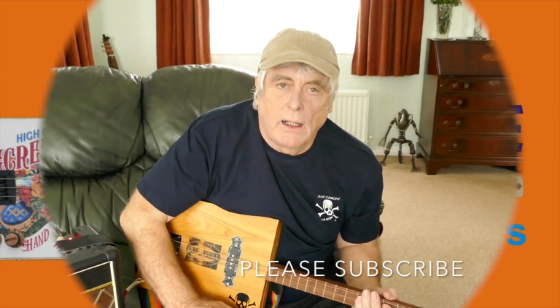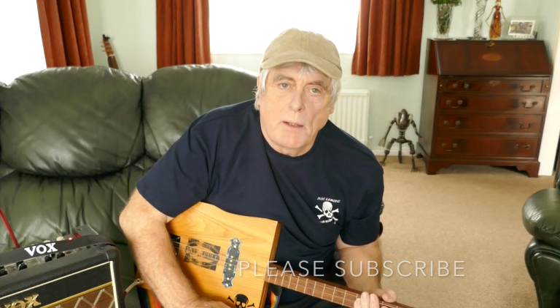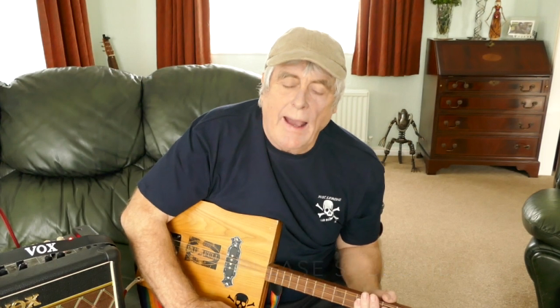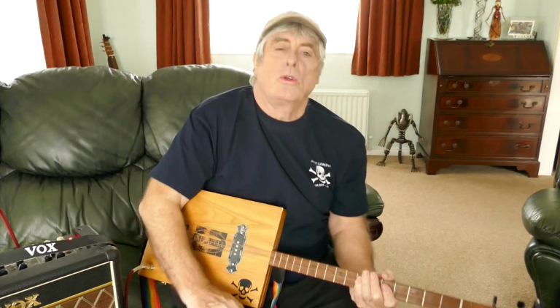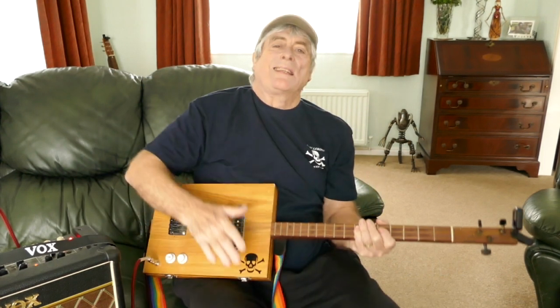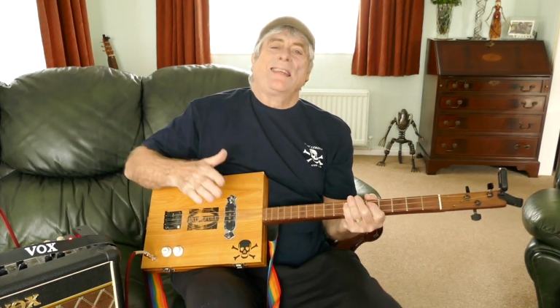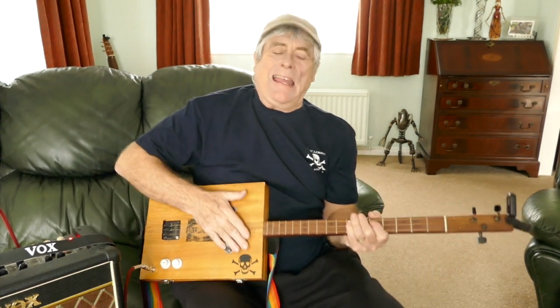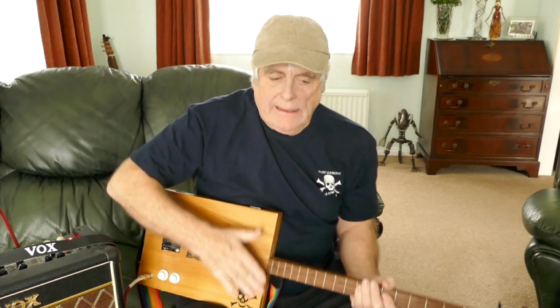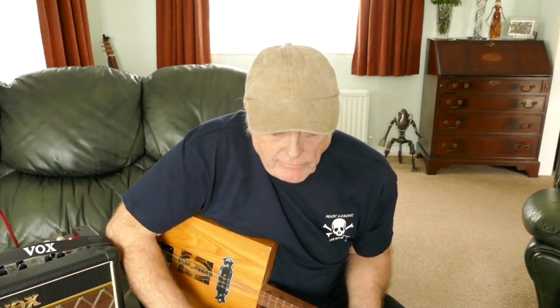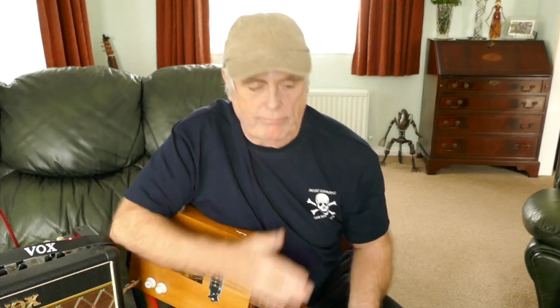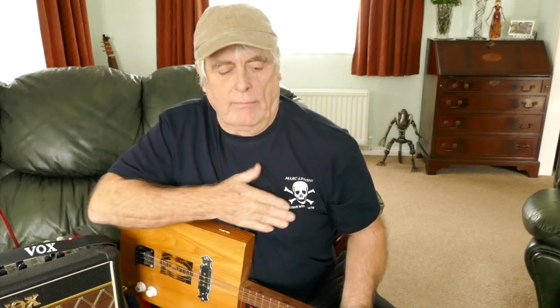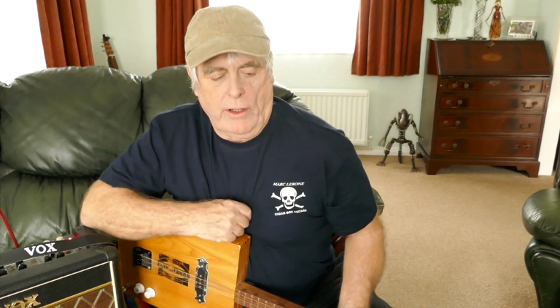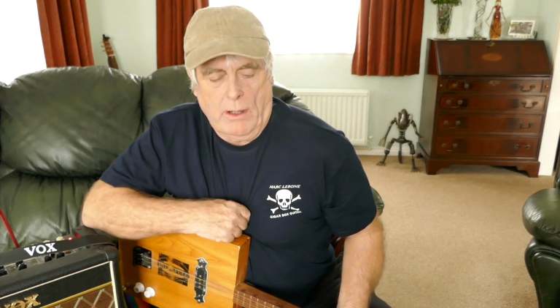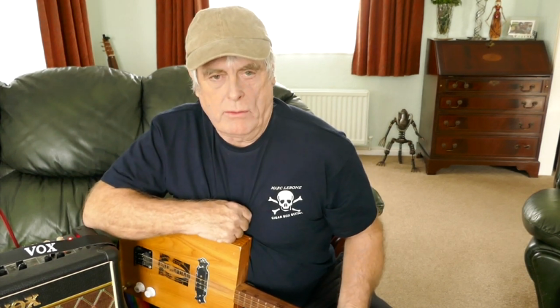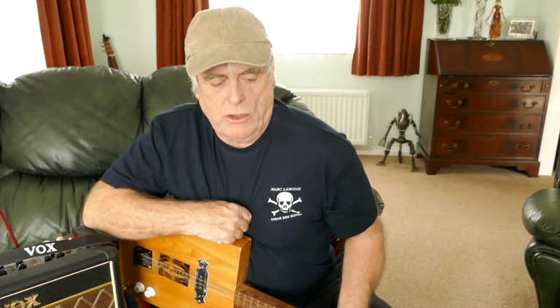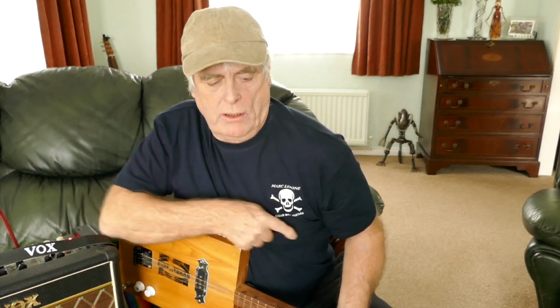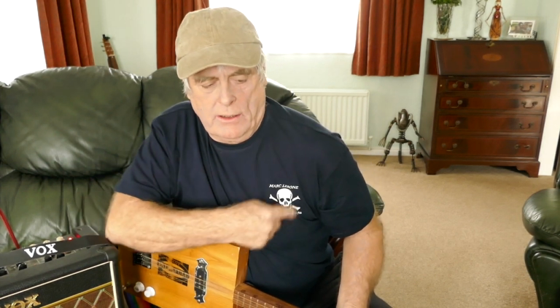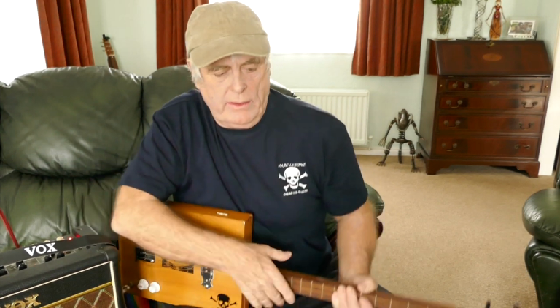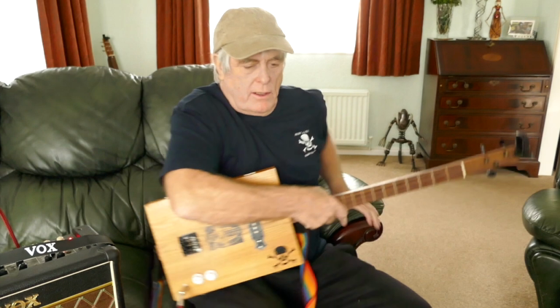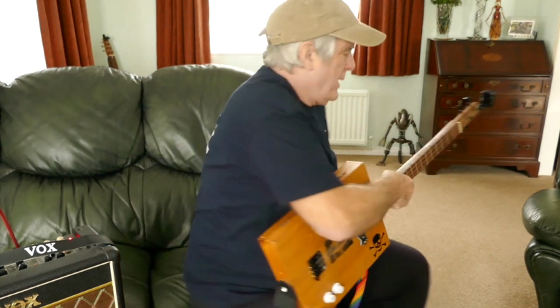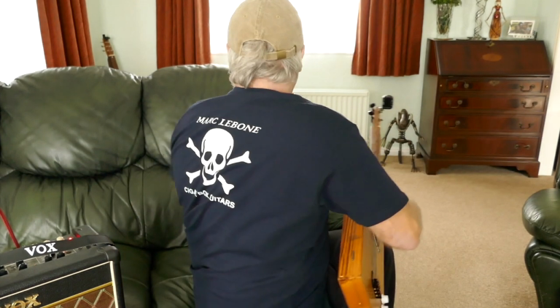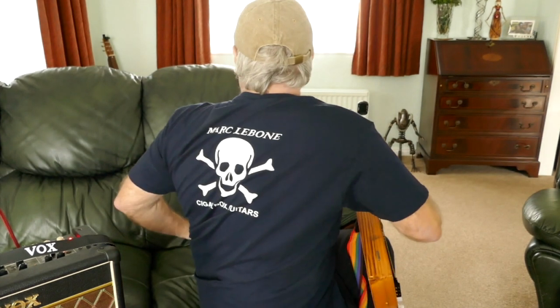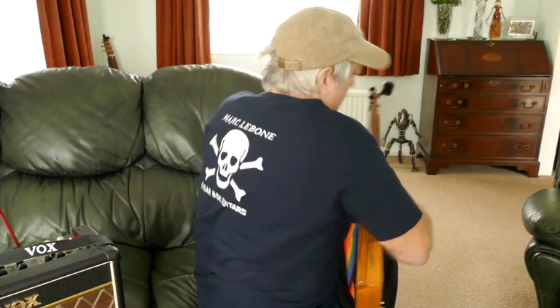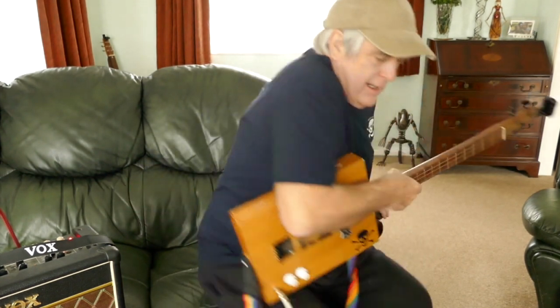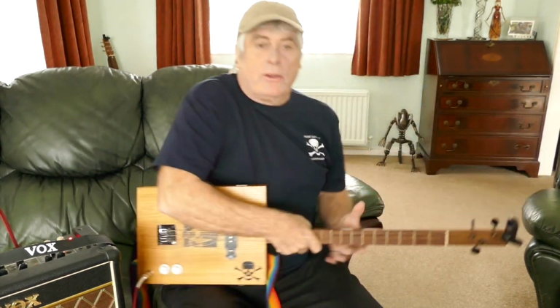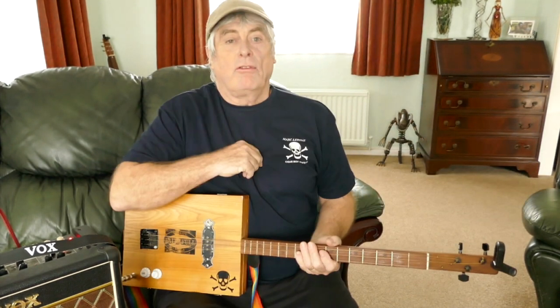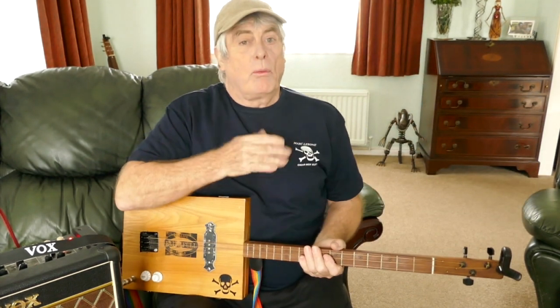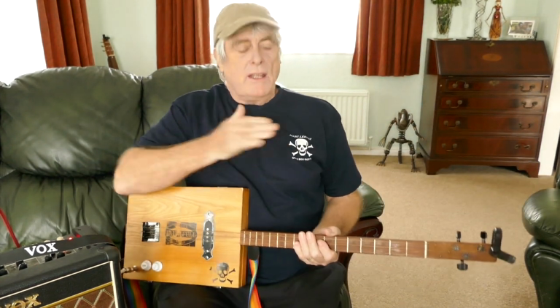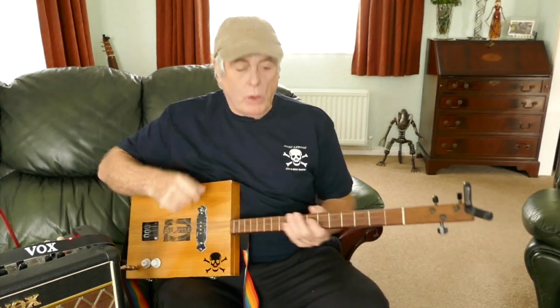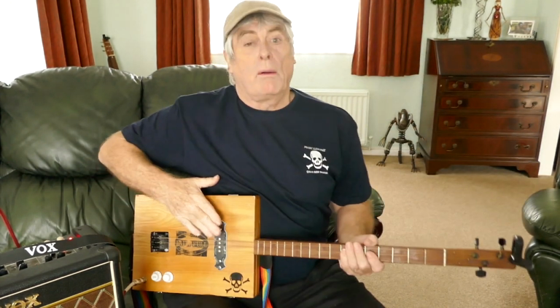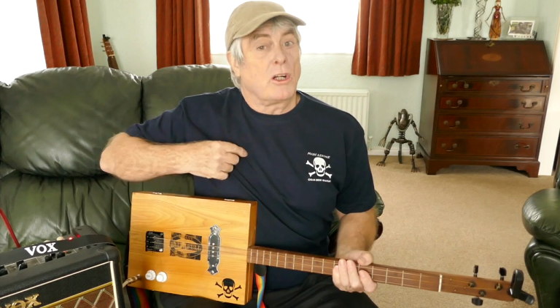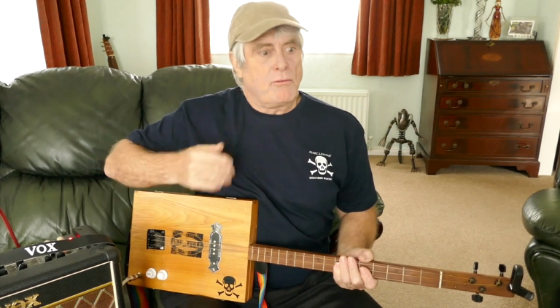Hi guys, Mark Labone here. How are you all doing today? Got the old new Mark Labone t-shirts on. Look, there's a nice little one there and a nice big one on the back. £9.95 if you want one of these, or if you want to buy one at times, you get one free.